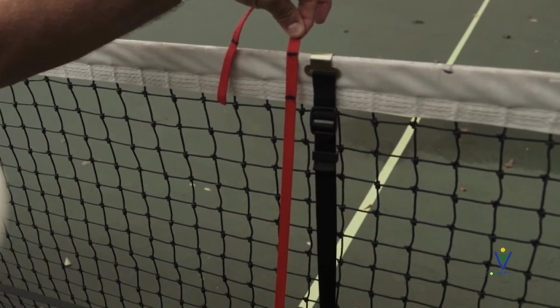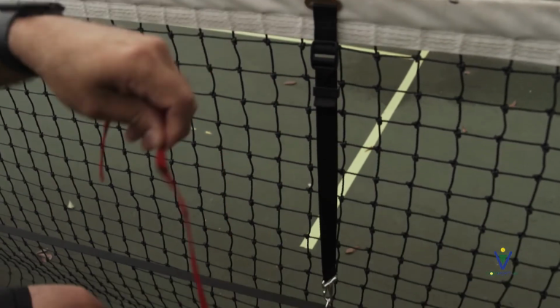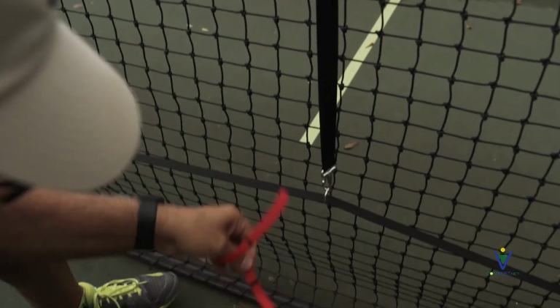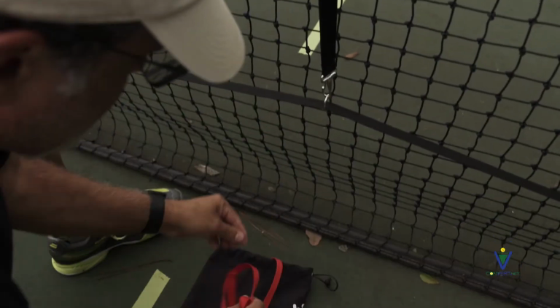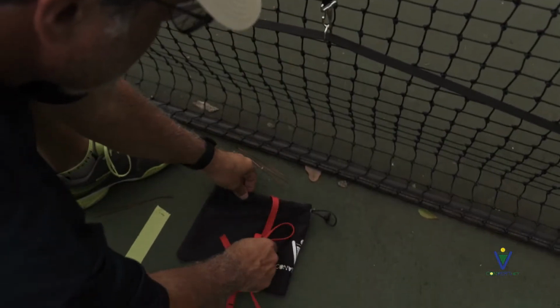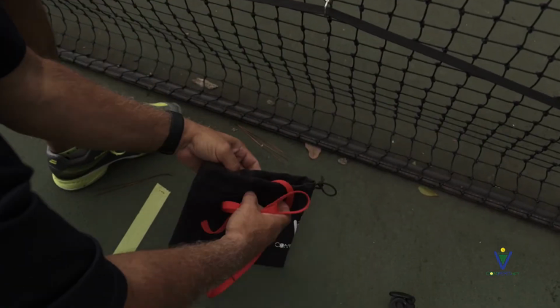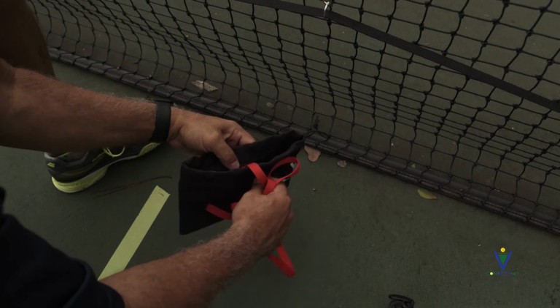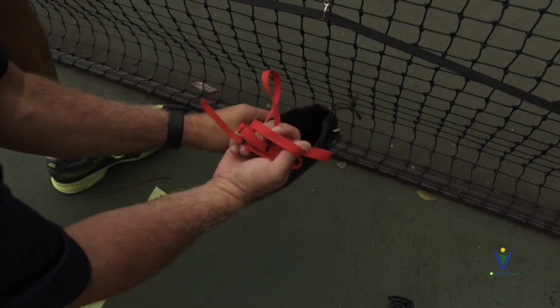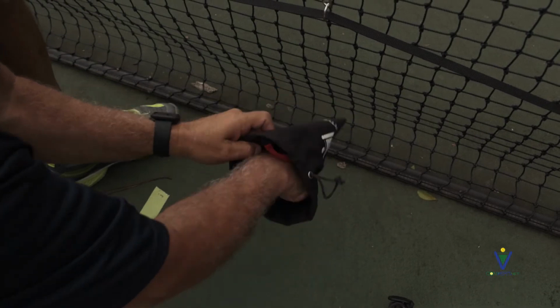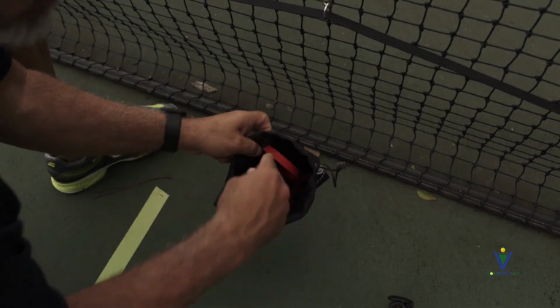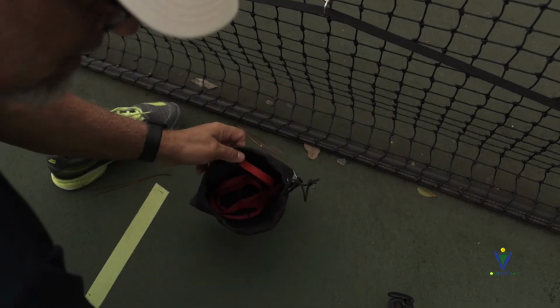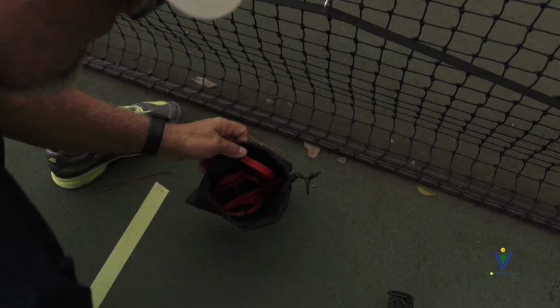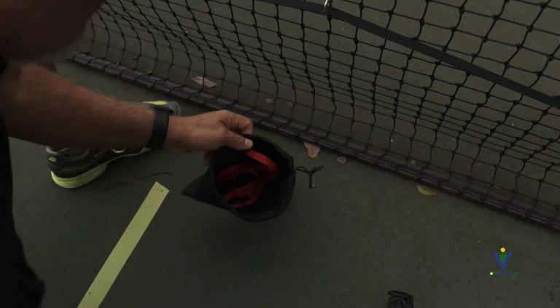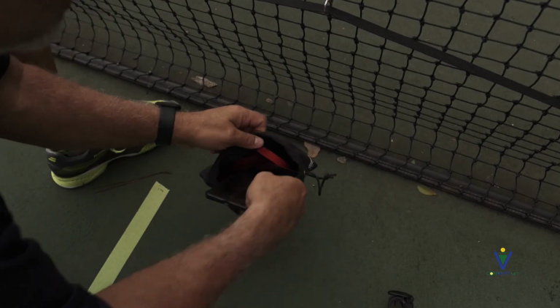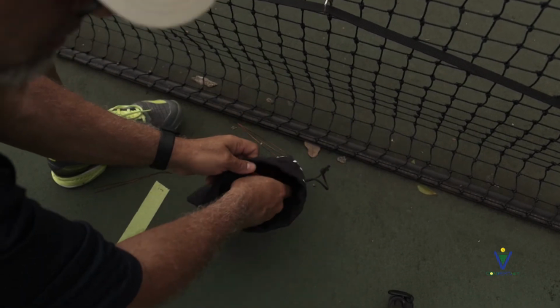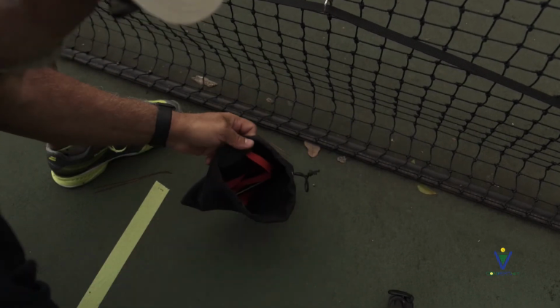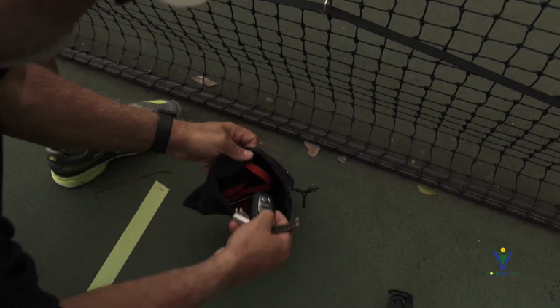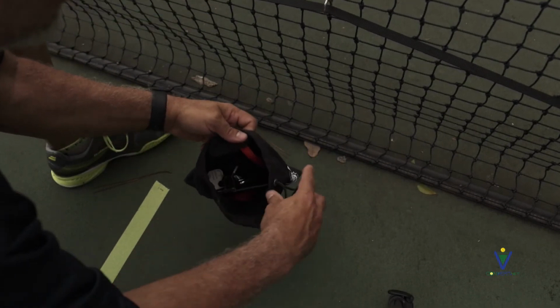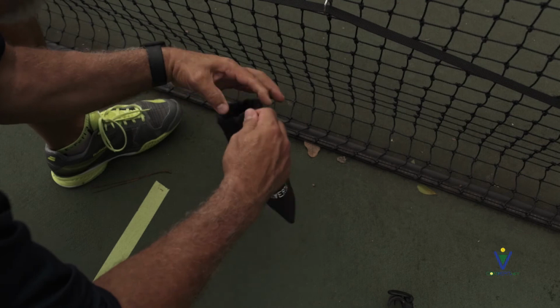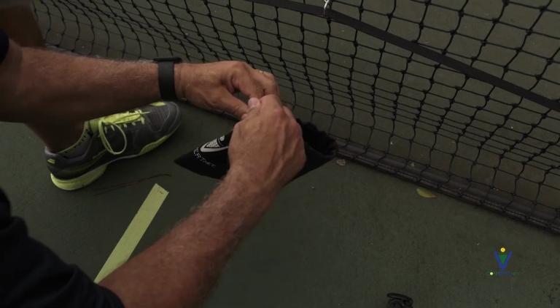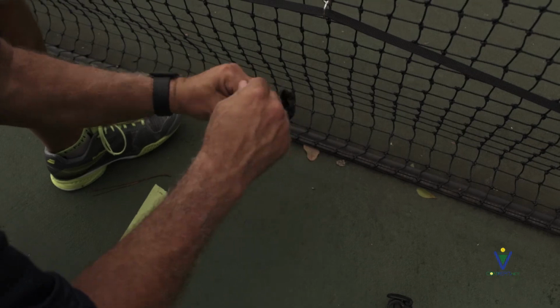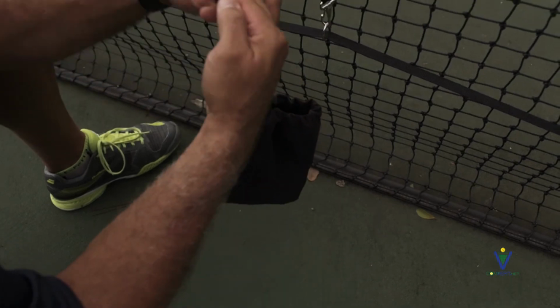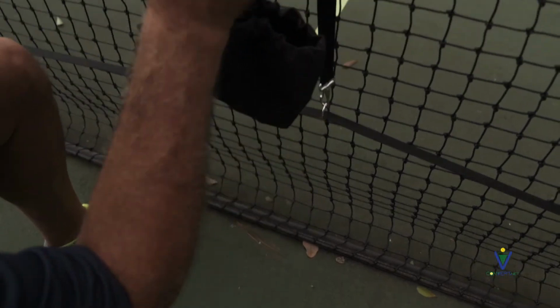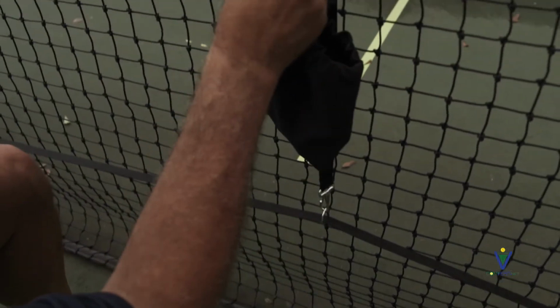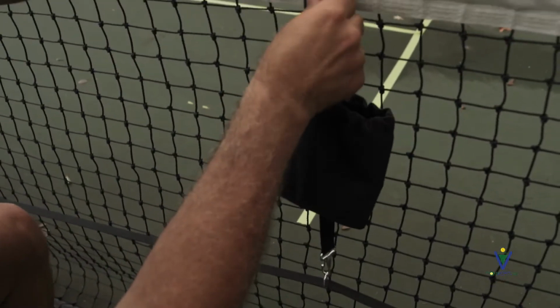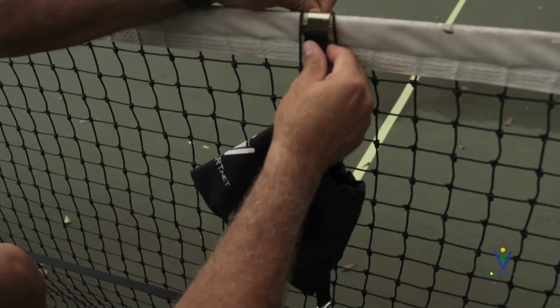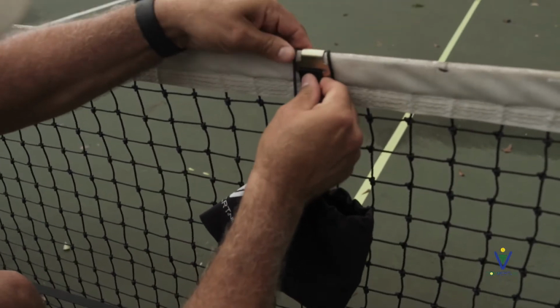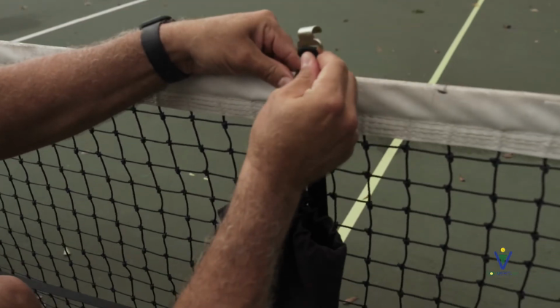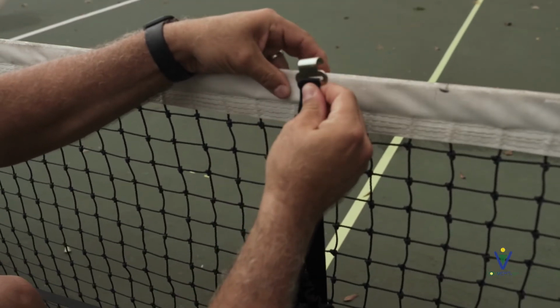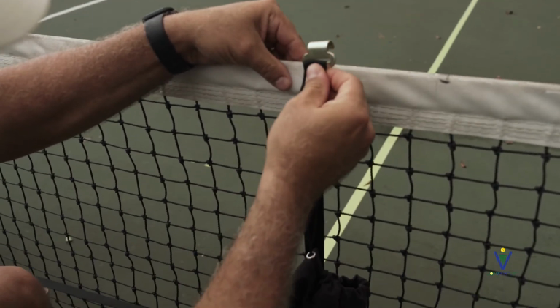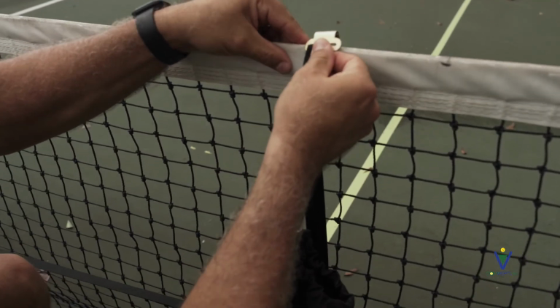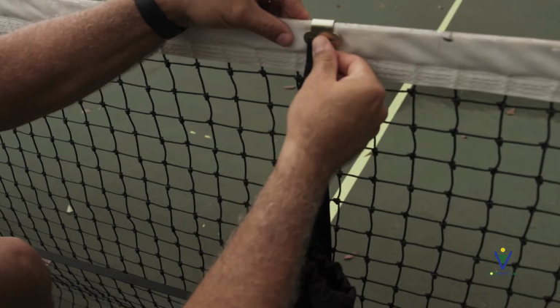Be sure to hang the bag to one of your vertical straps. Put your phone and your keys in there — this way you'll never forget your ConverterNet. Do the same on the other side and now you'll have a net height perfect and ready to play.